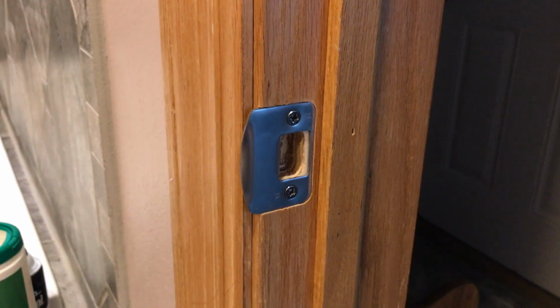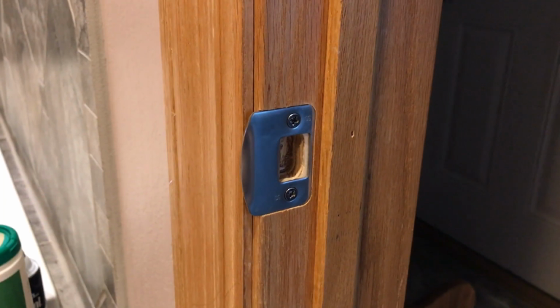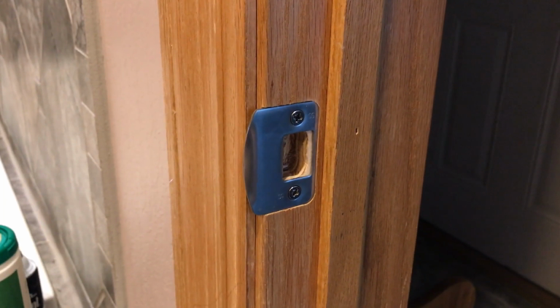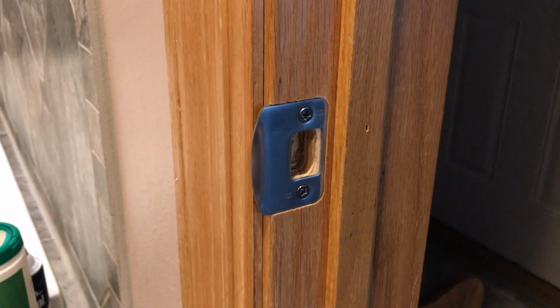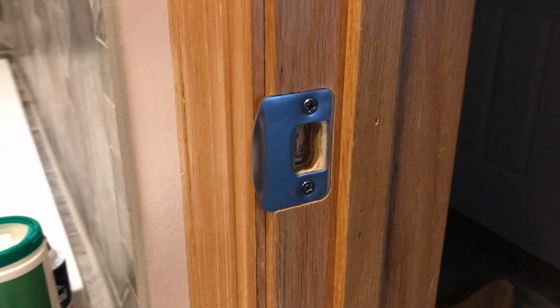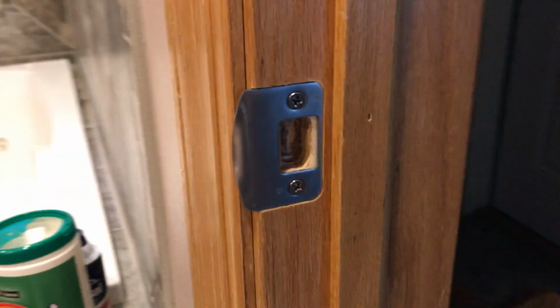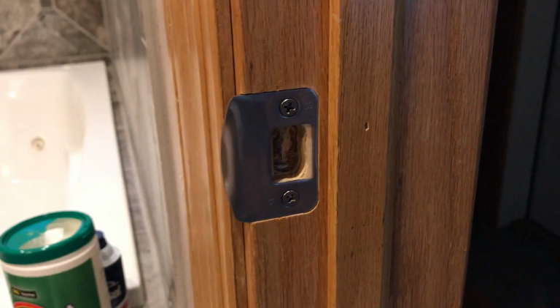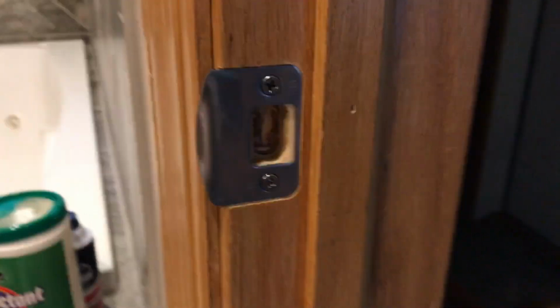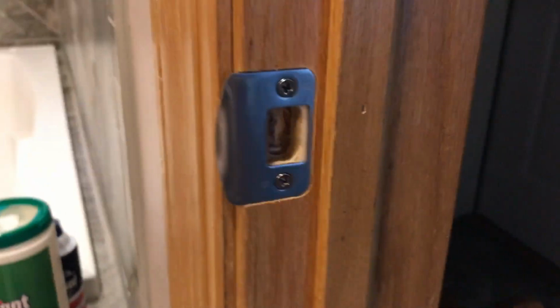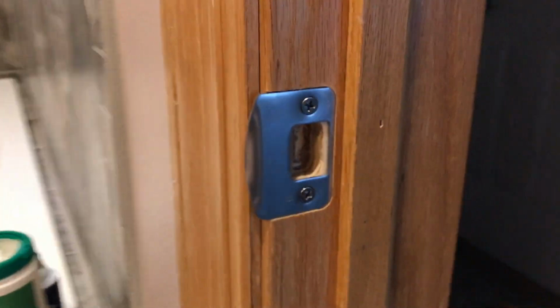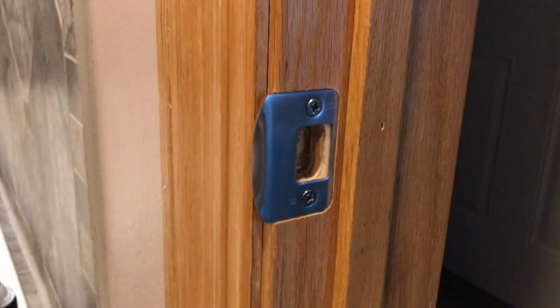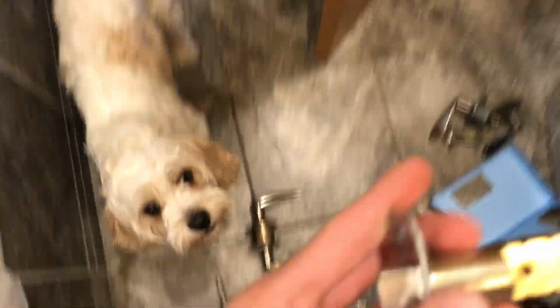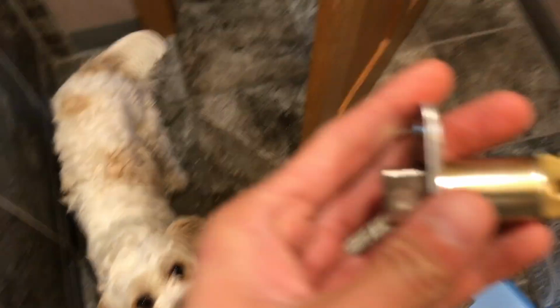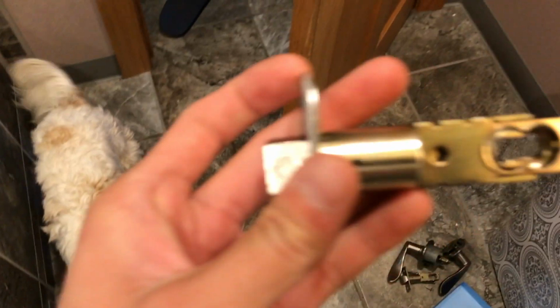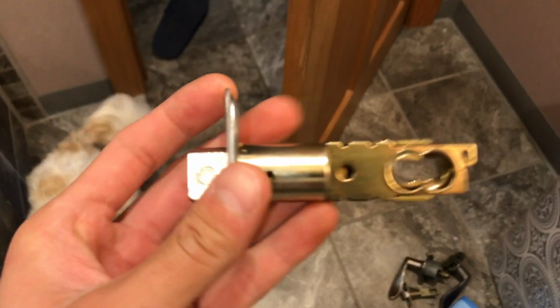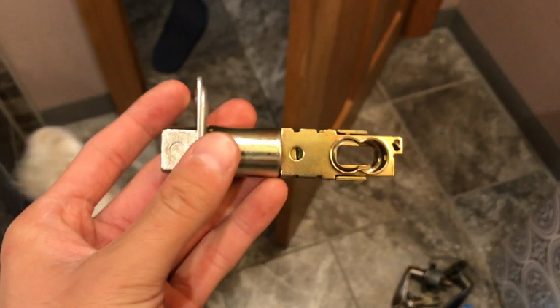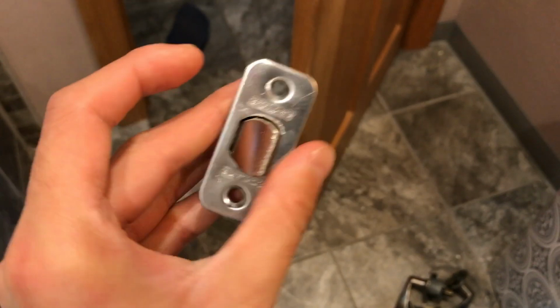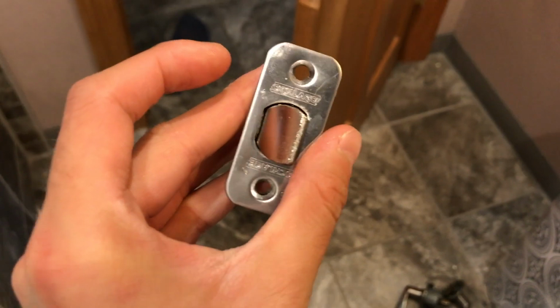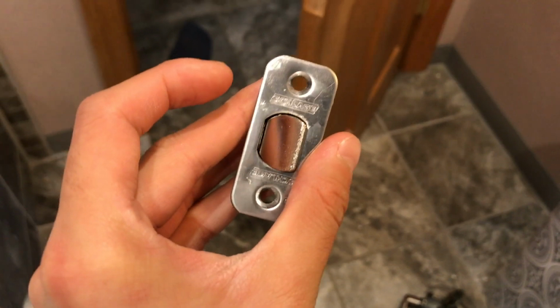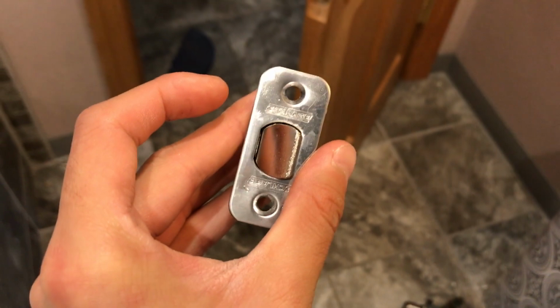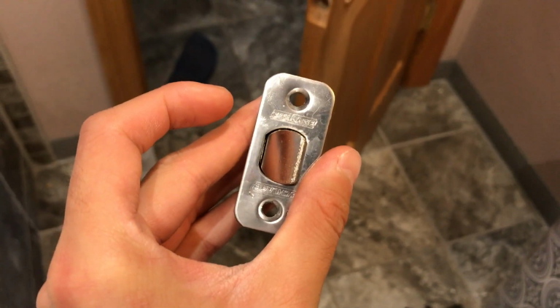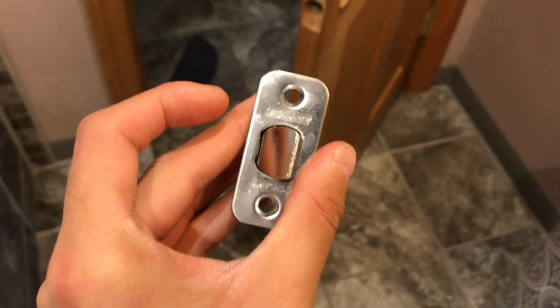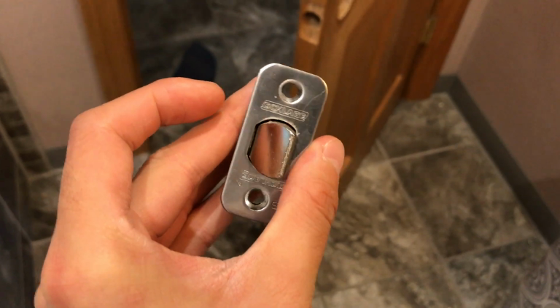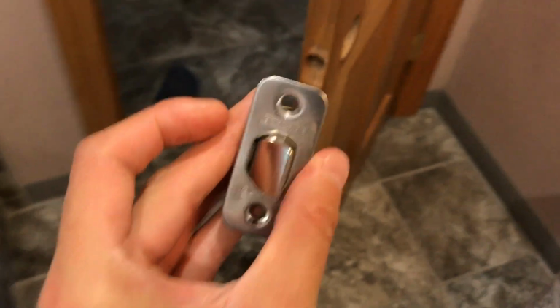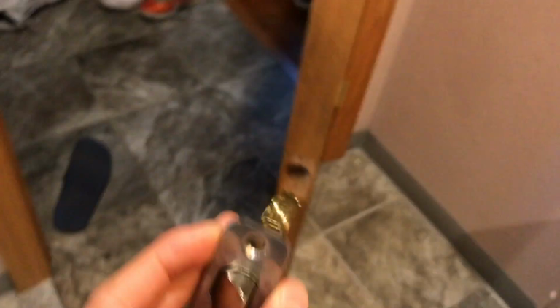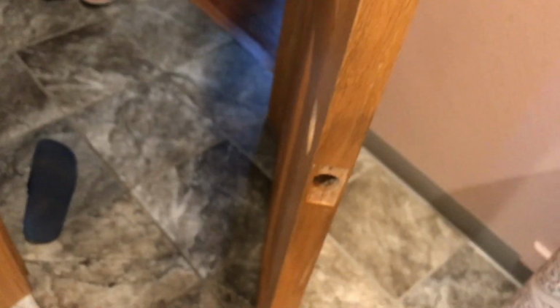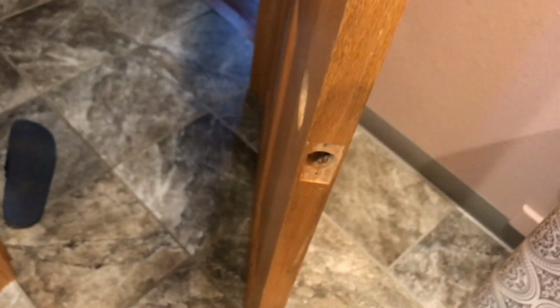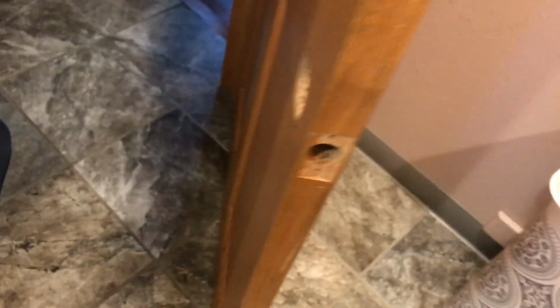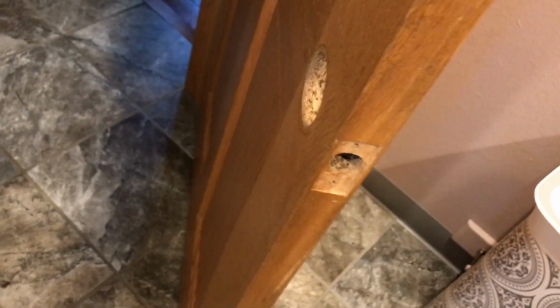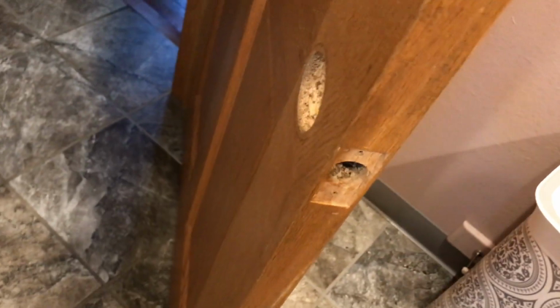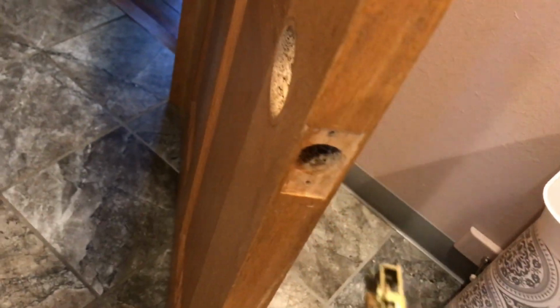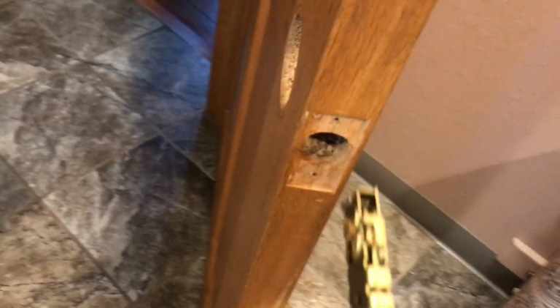Now that we have this installed, we're going to install the doorknob. This is a brand new doorknob. So first we're going to start with this part right here — we're just going to put it in here.